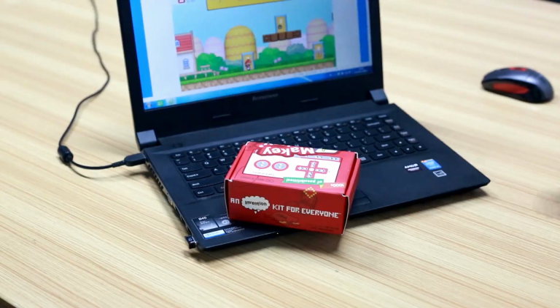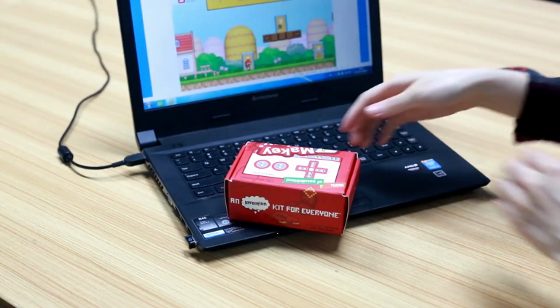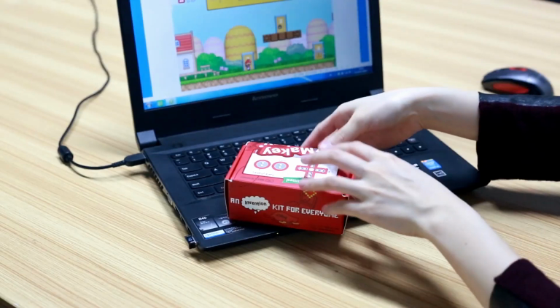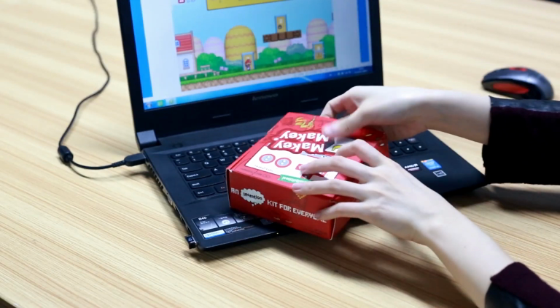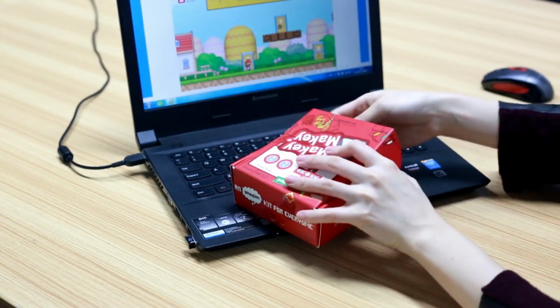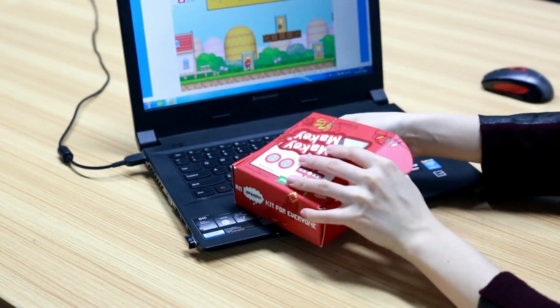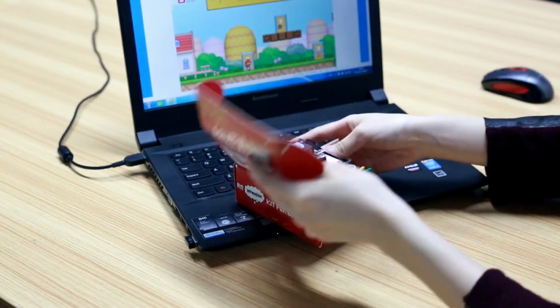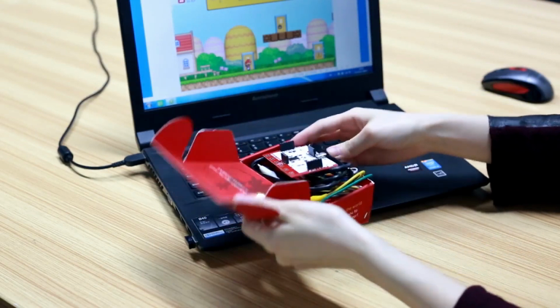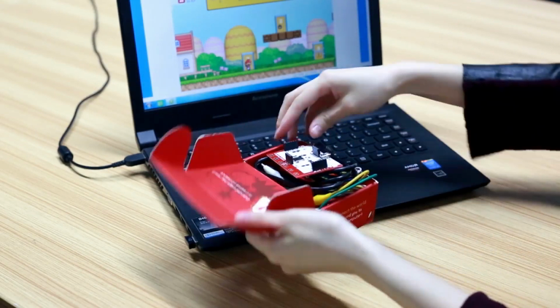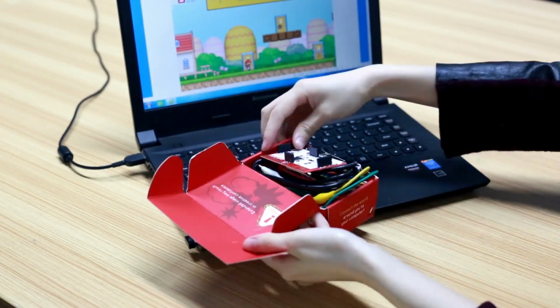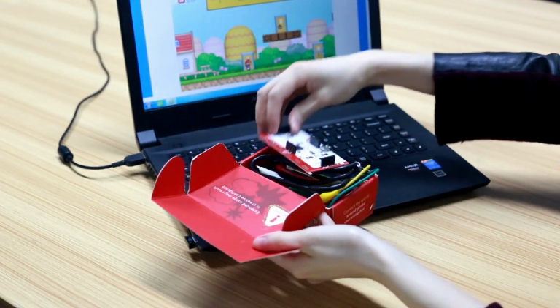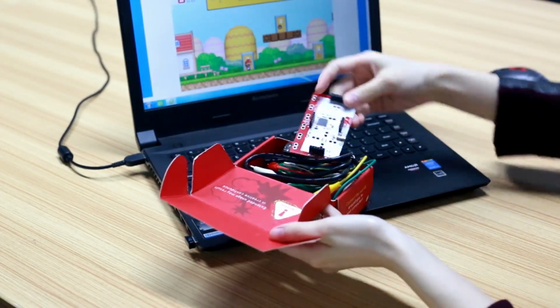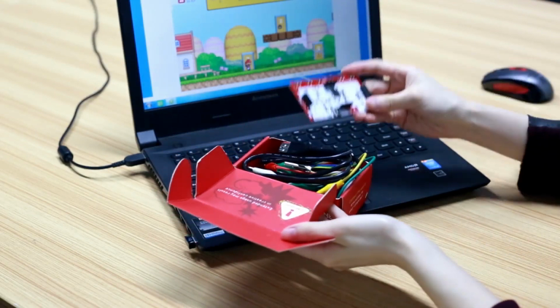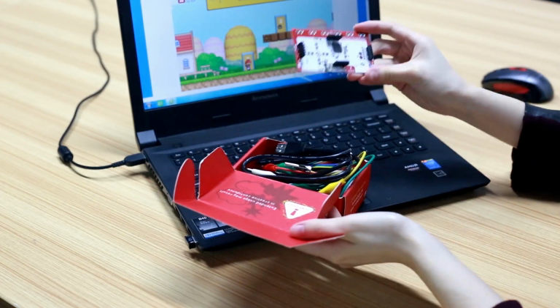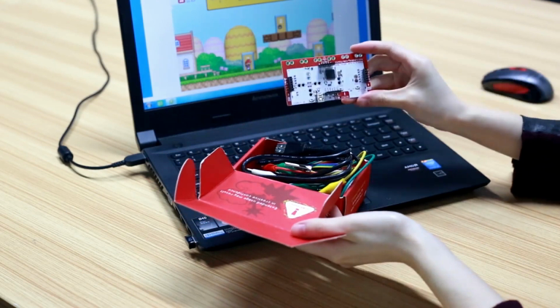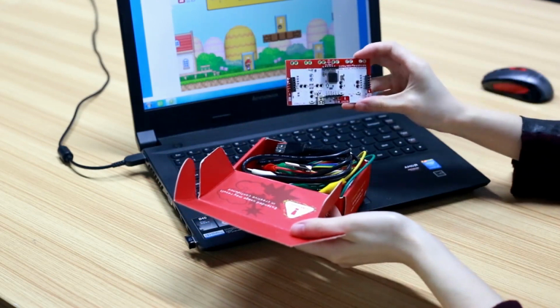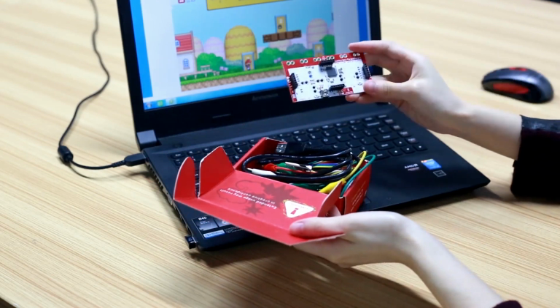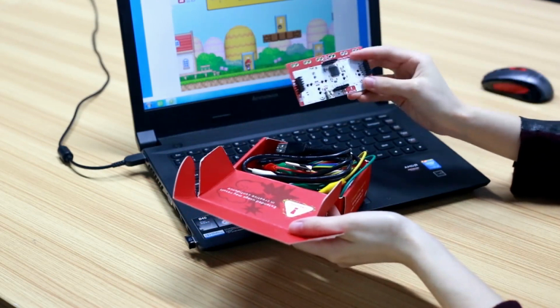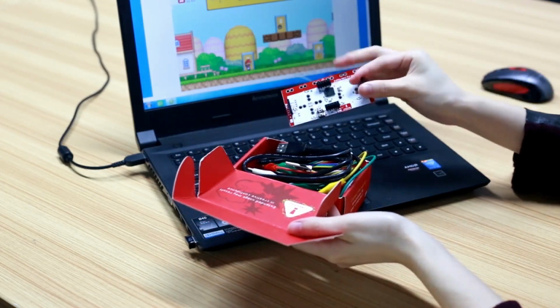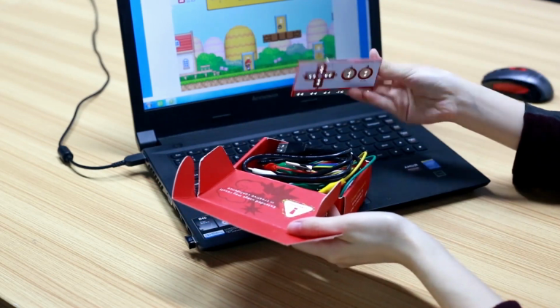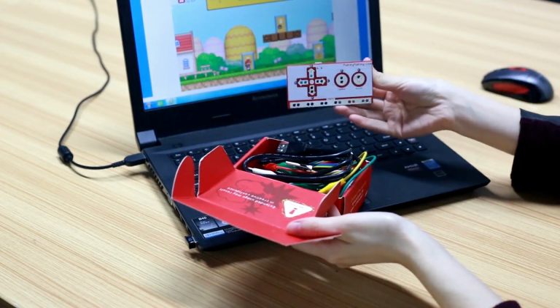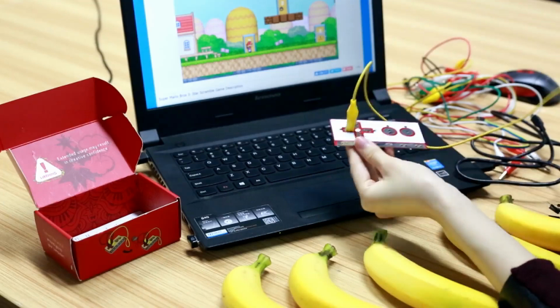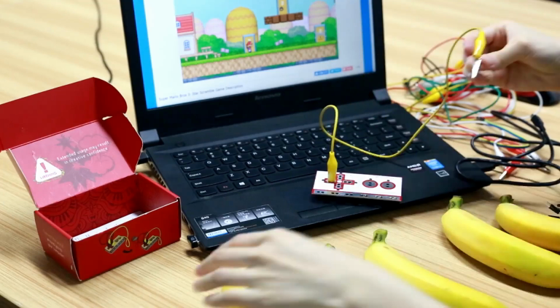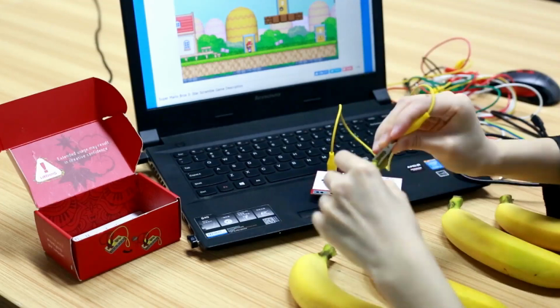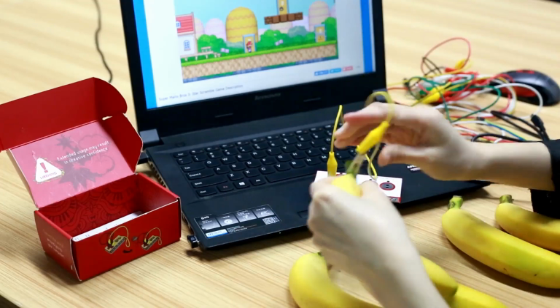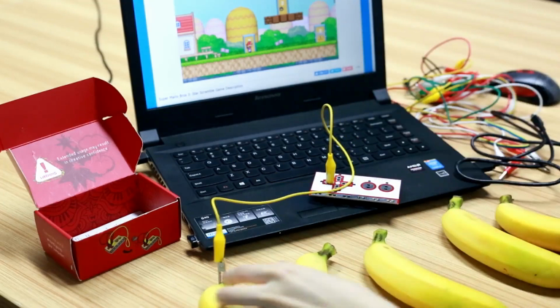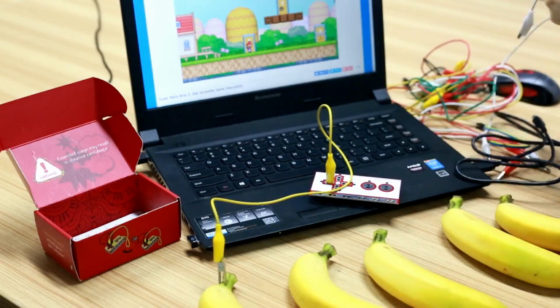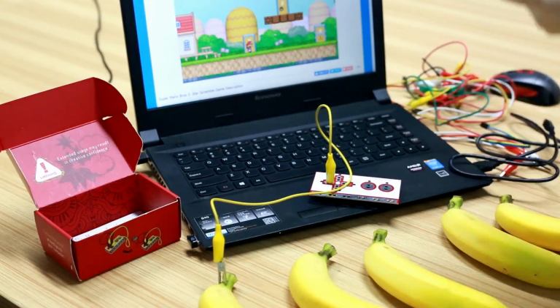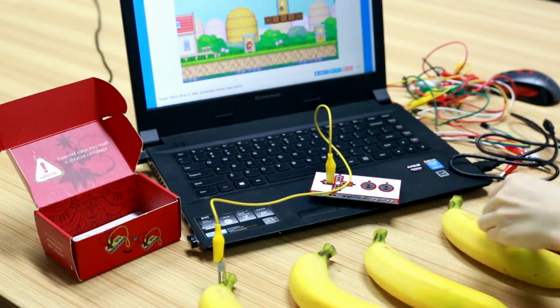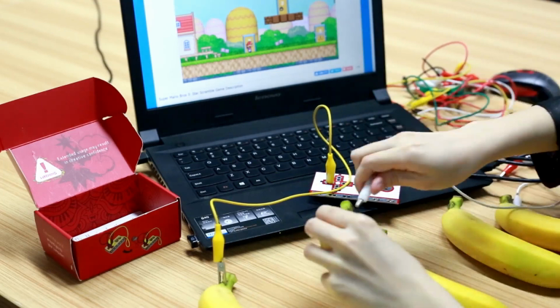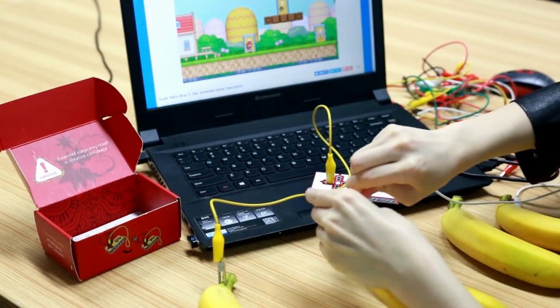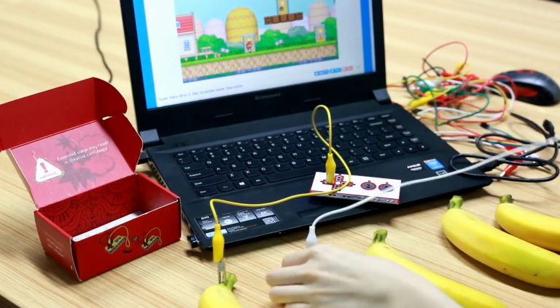Hello everyone, today I will introduce you to a popular Makey Makey kit. This kit includes a Makey Makey board, crocodile clip, USB cable, and jumper wires.